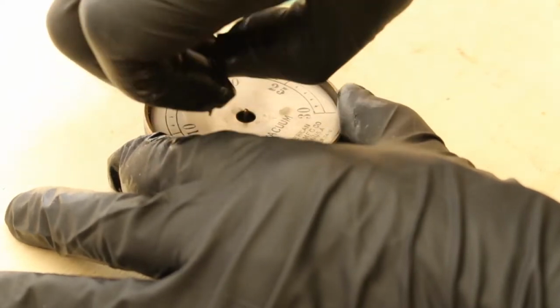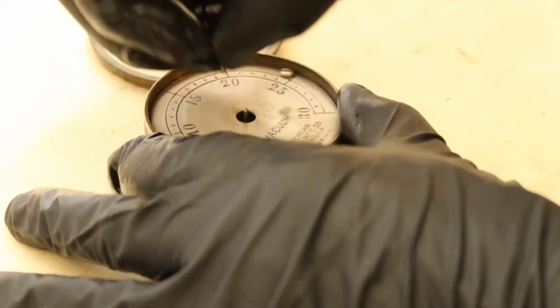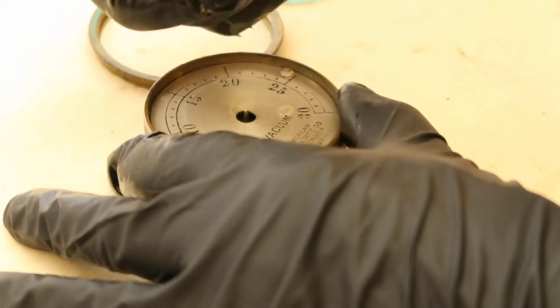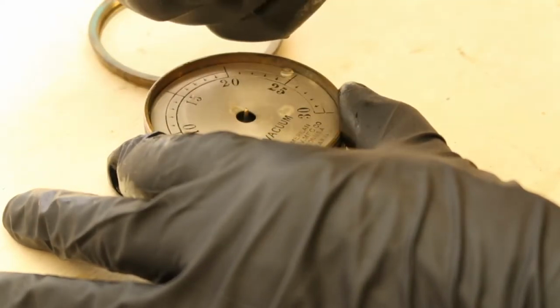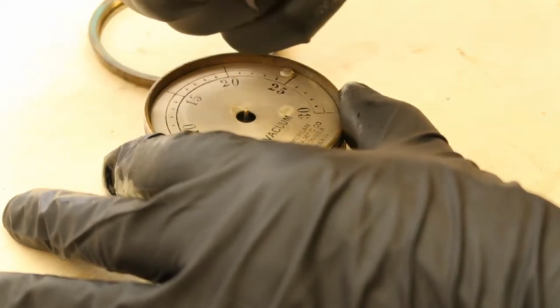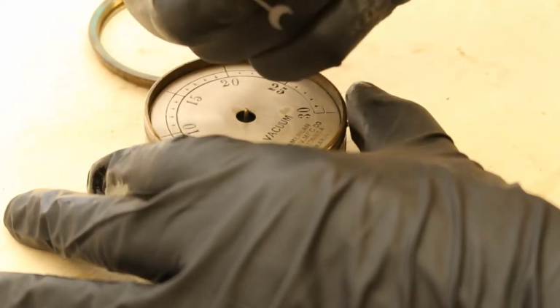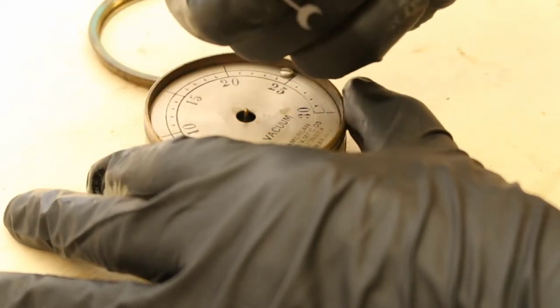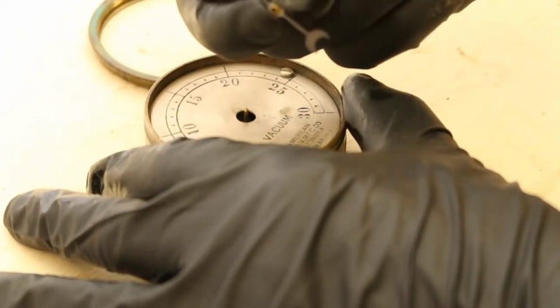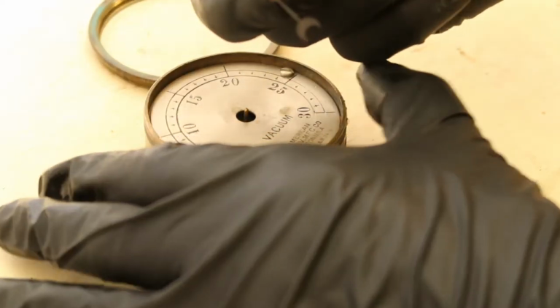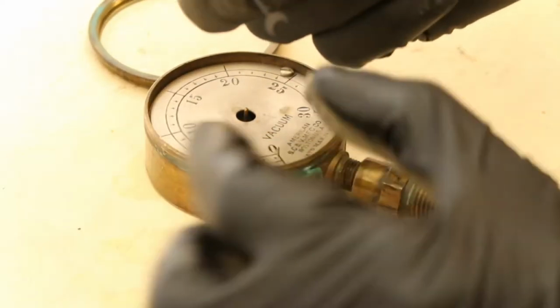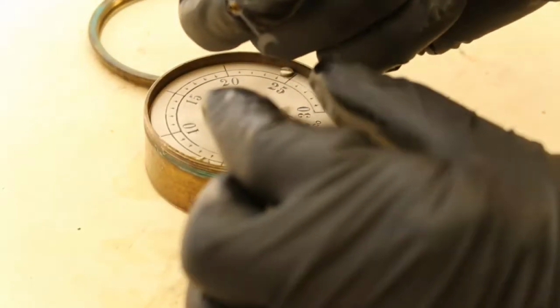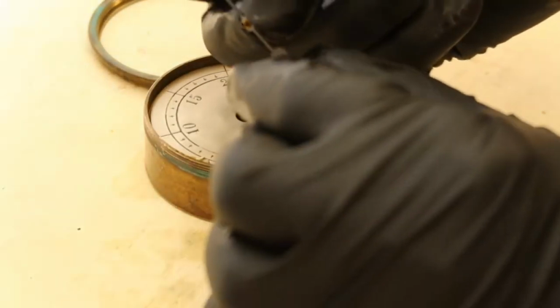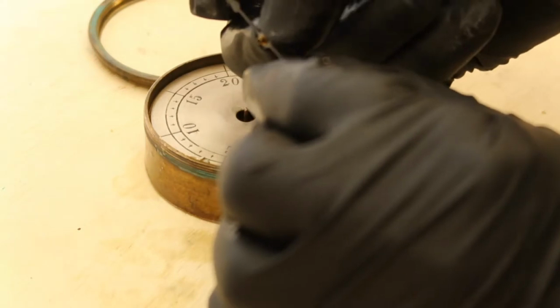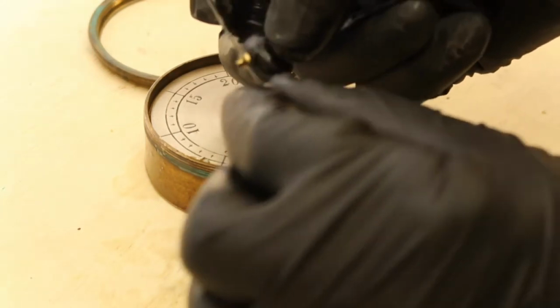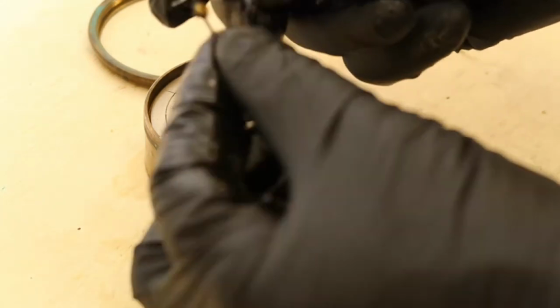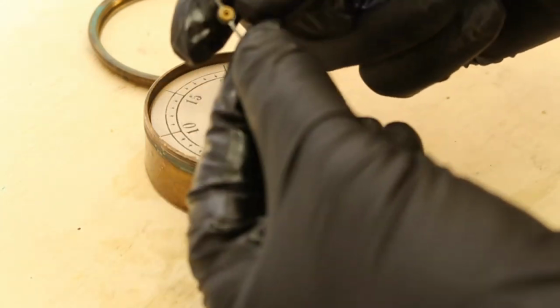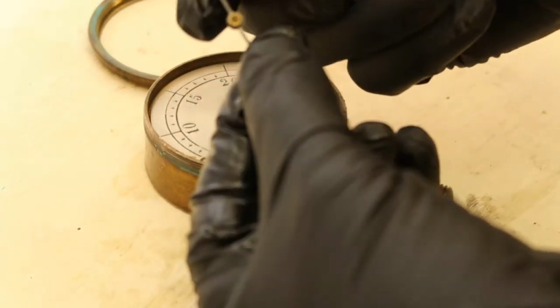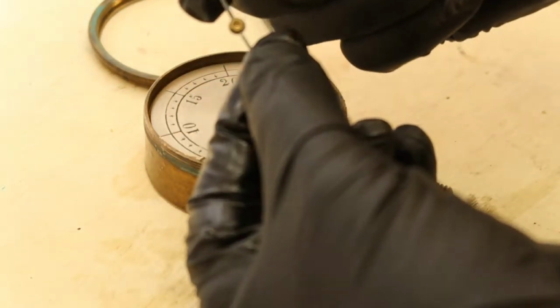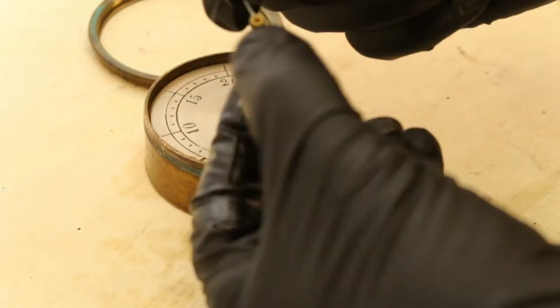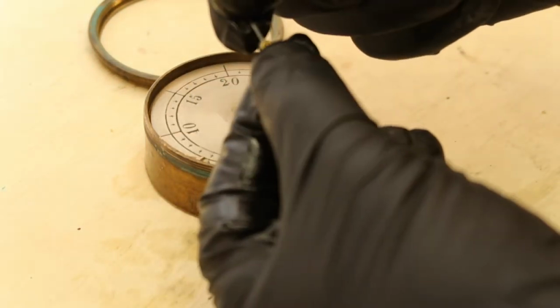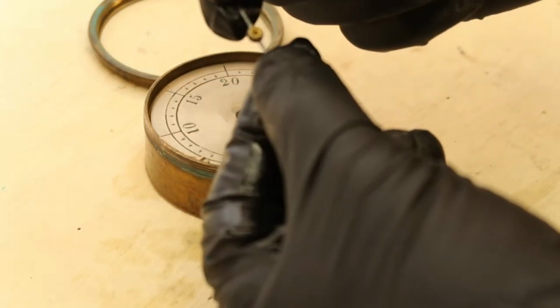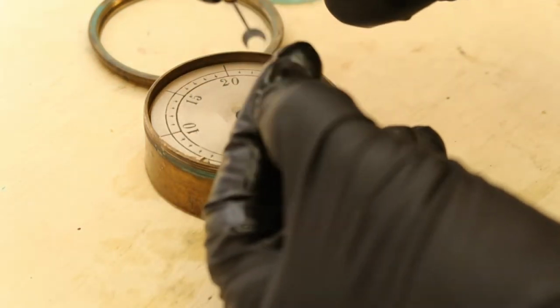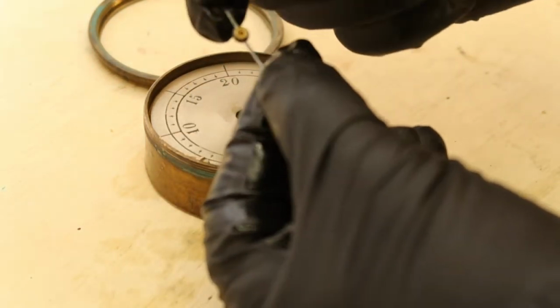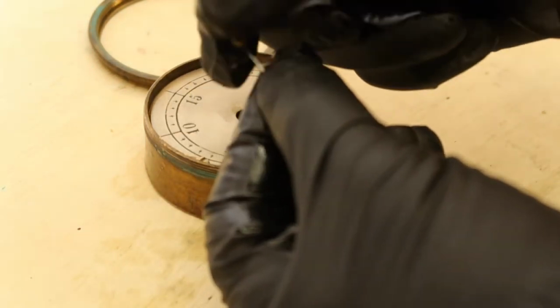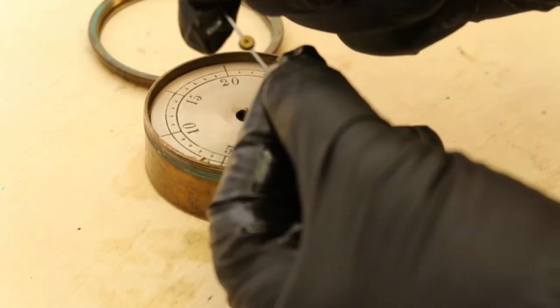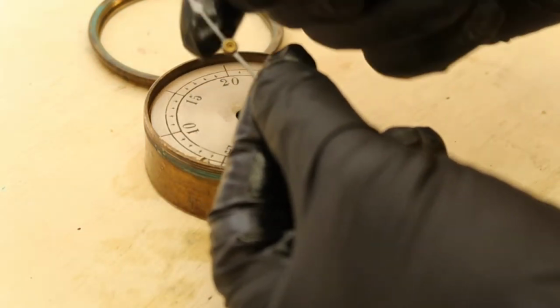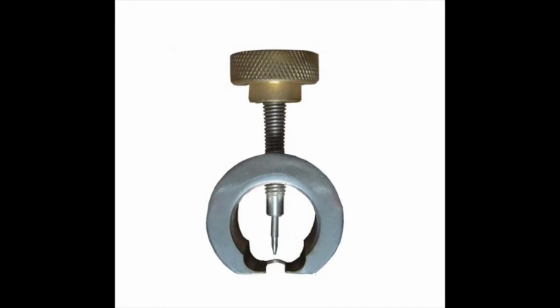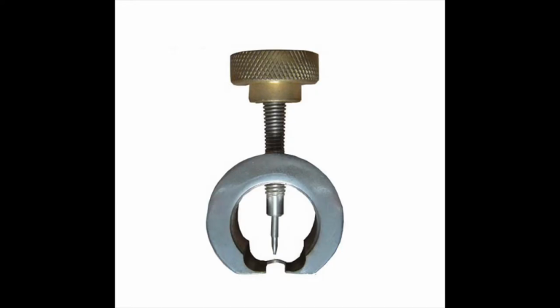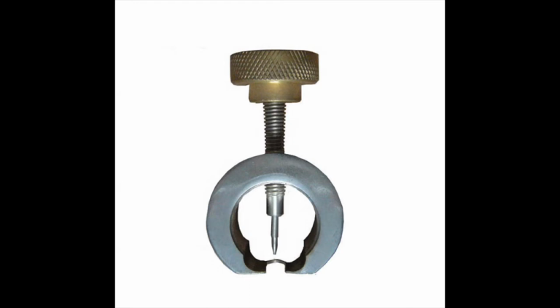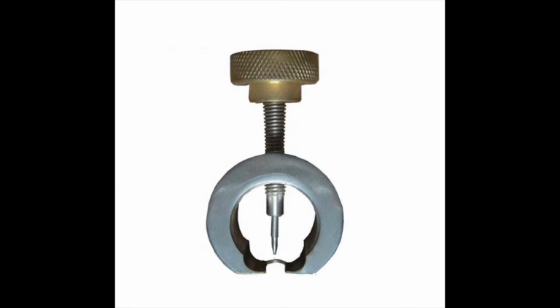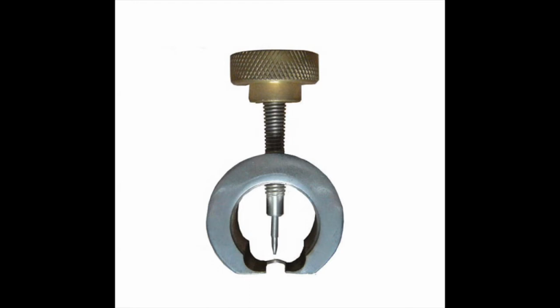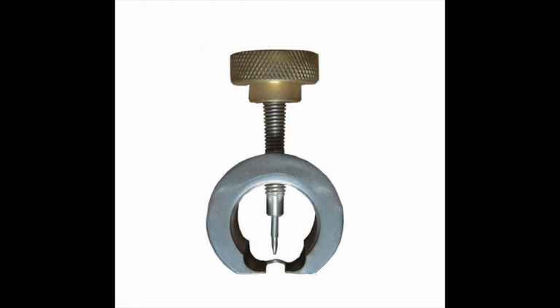I got lucky — the pointer came off fairly easily. Sometimes it's difficult and it has to be pried off very carefully, or with the use of a pointer pulling tool.